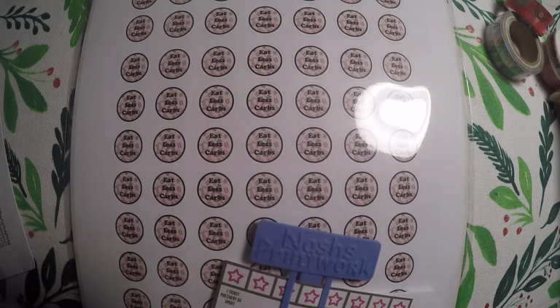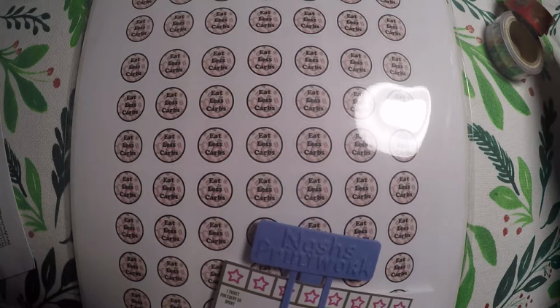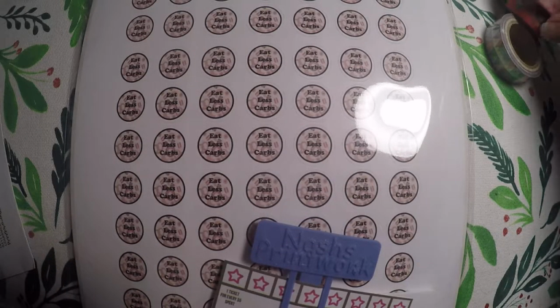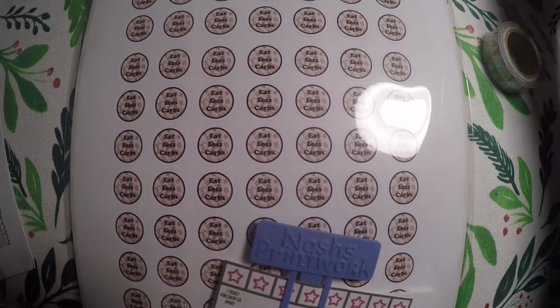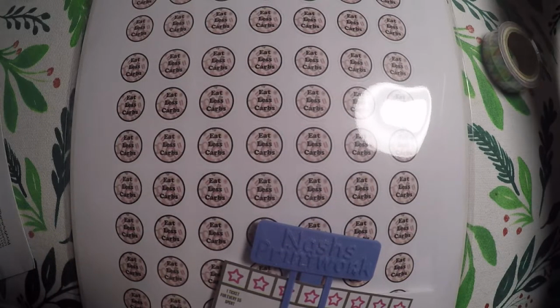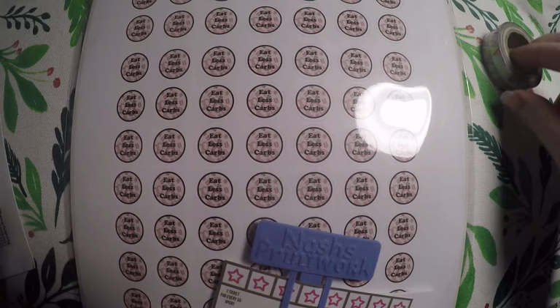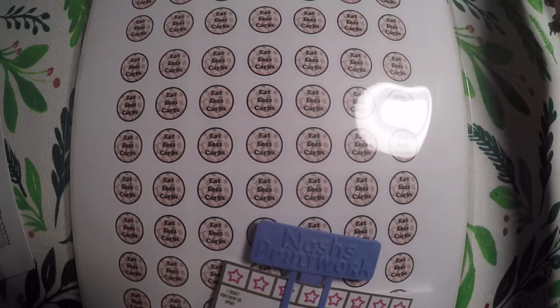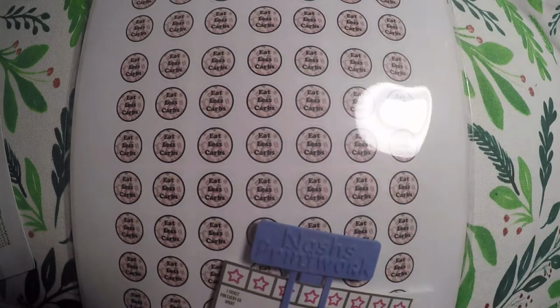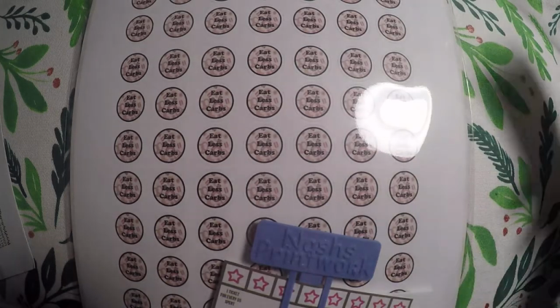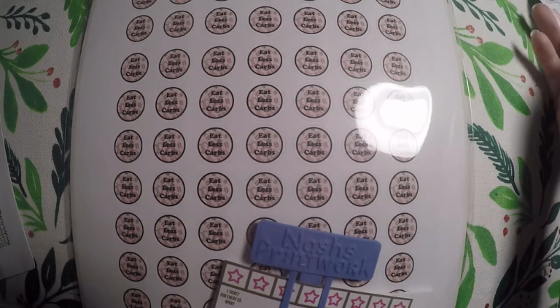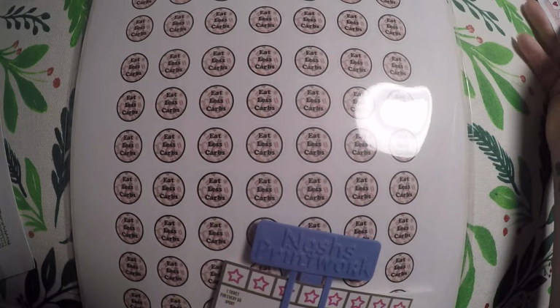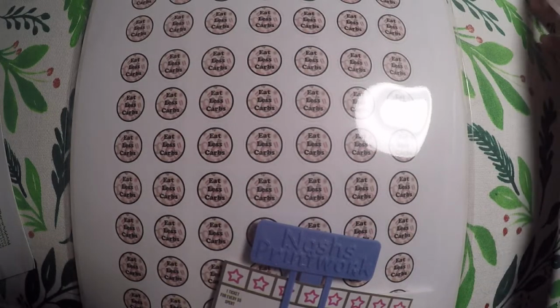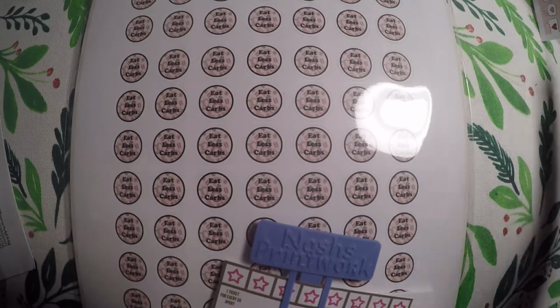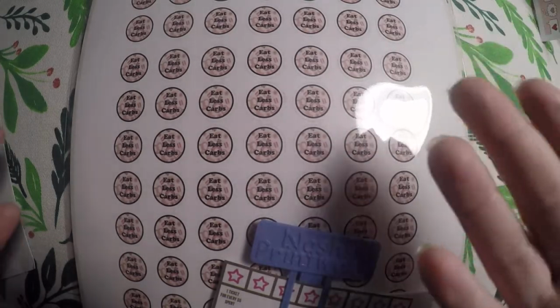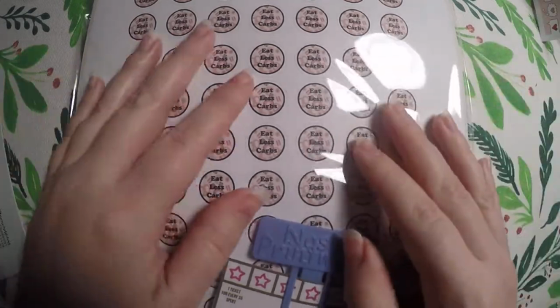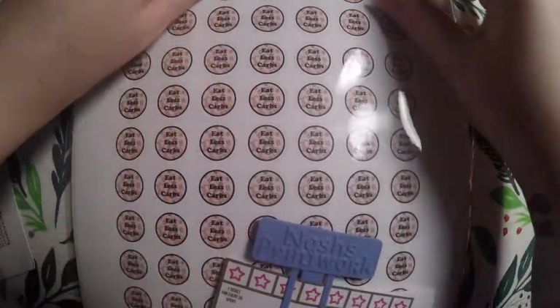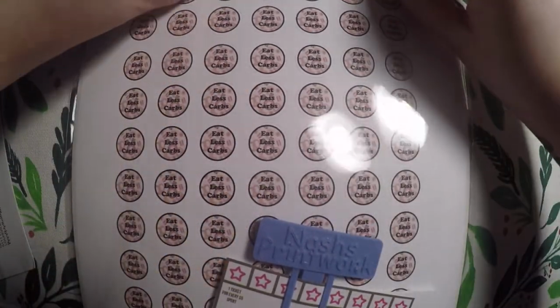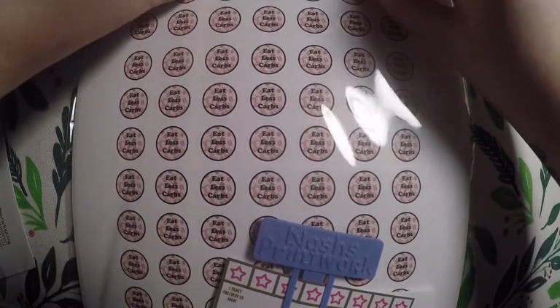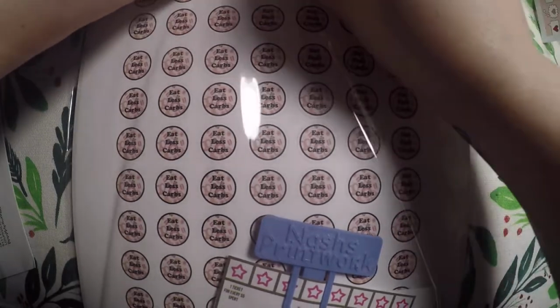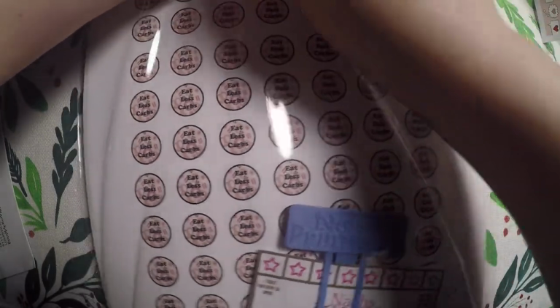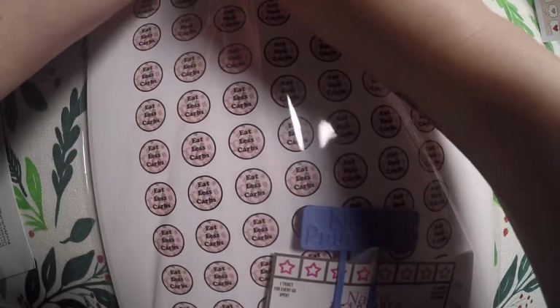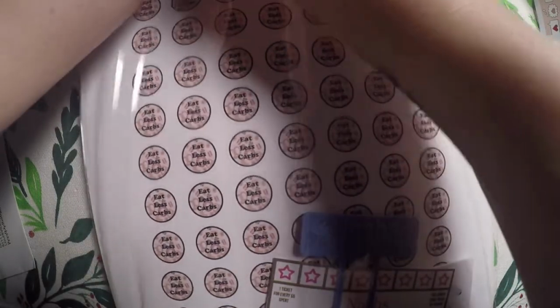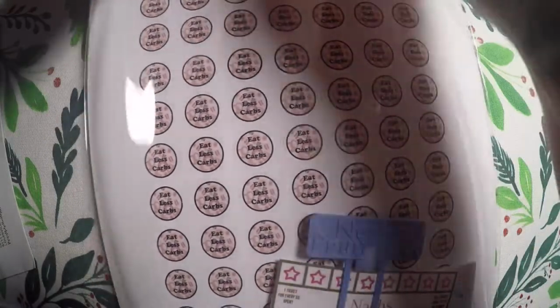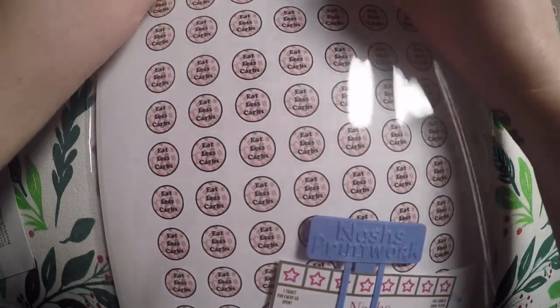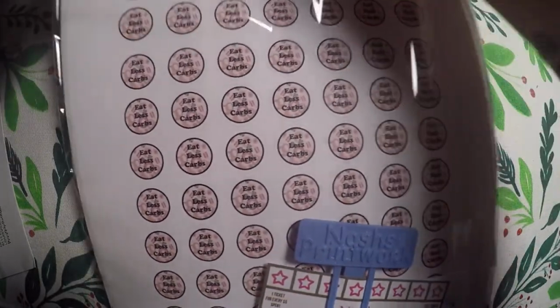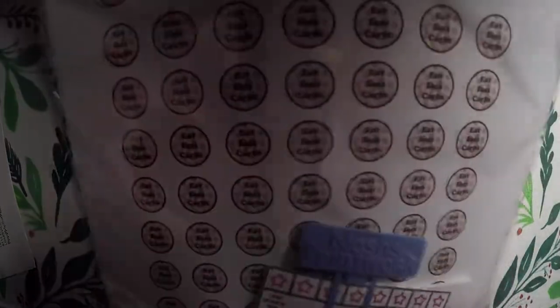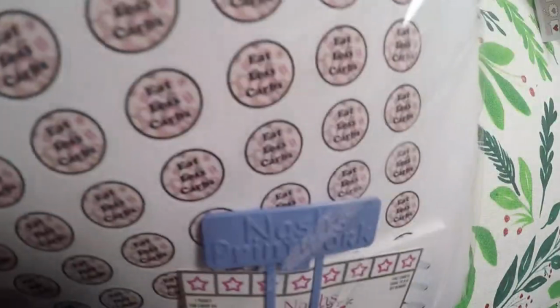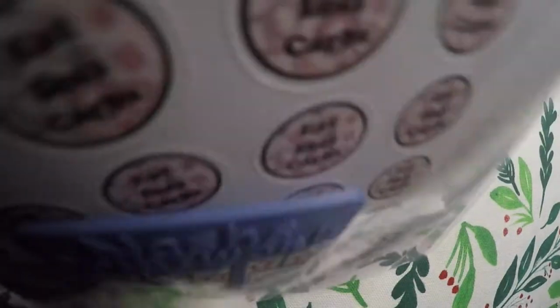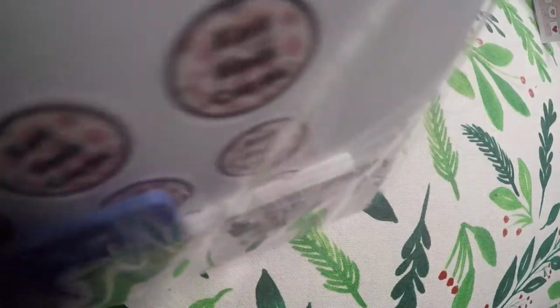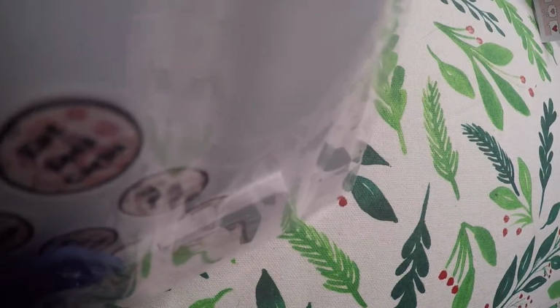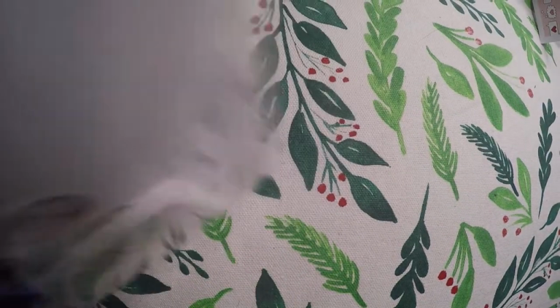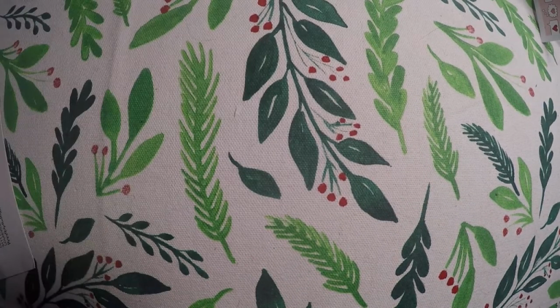That is all I got from her shop this time. Usually I place bigger orders but I just wanted the washi this time. Next I've got my order in from Nash's Print Work.